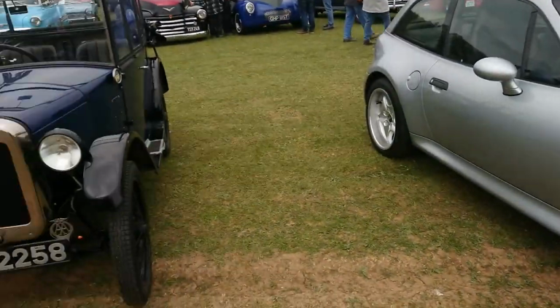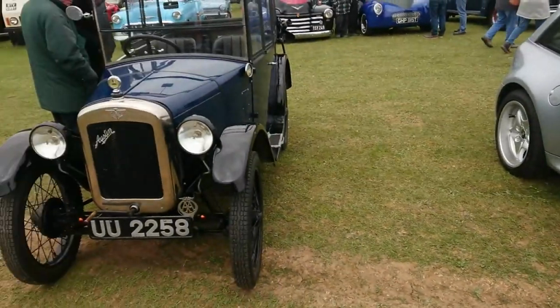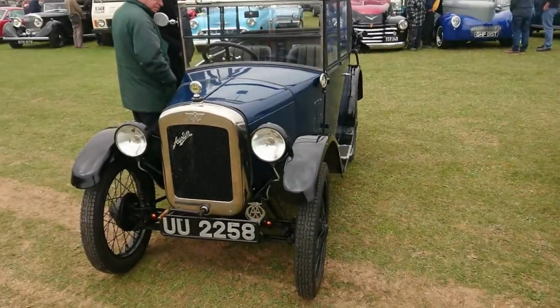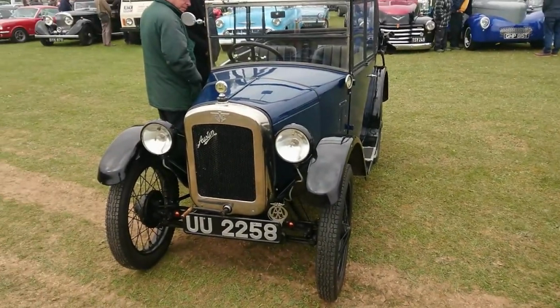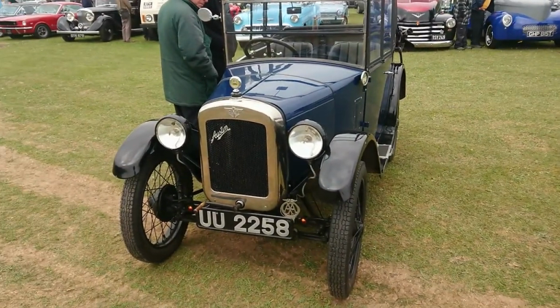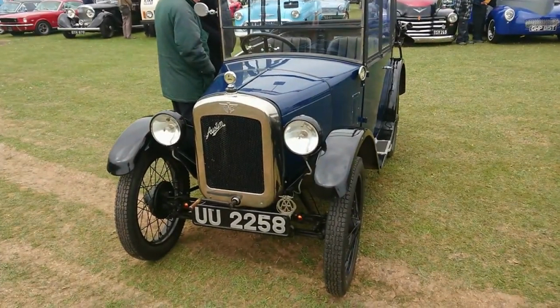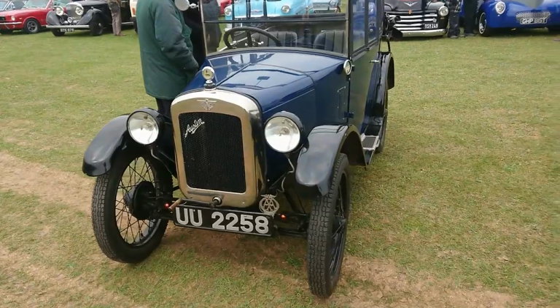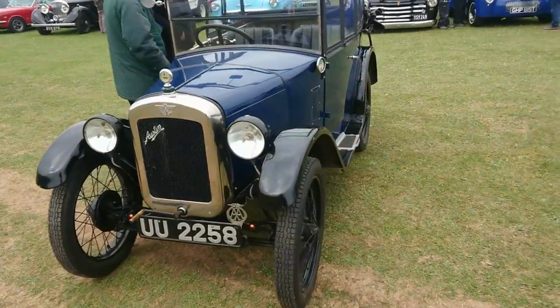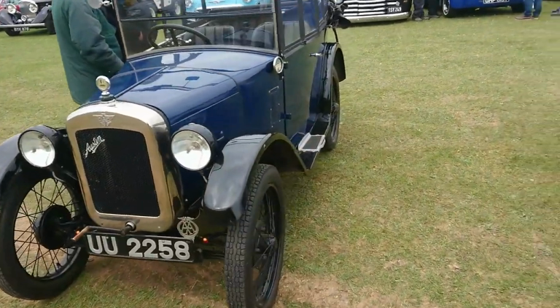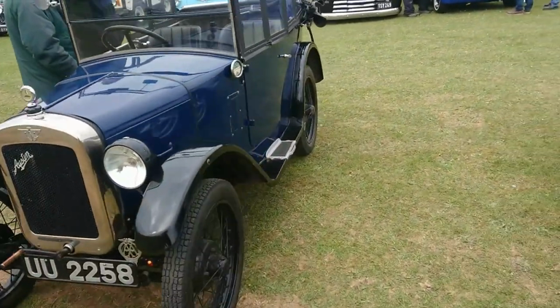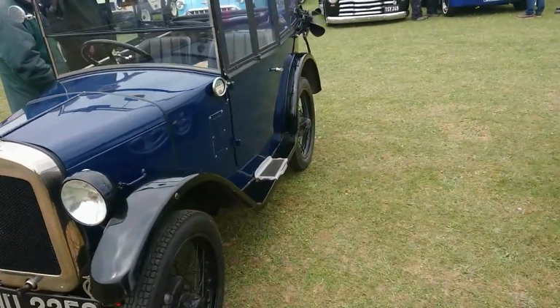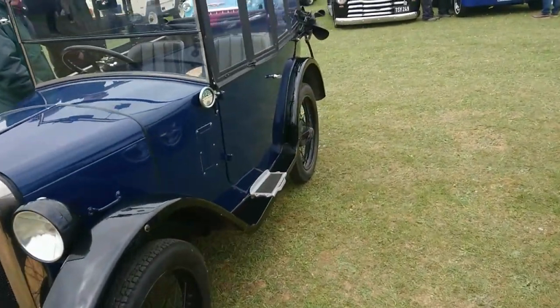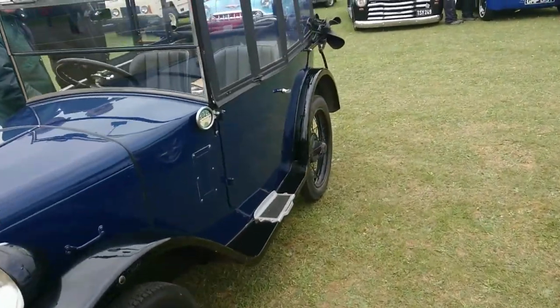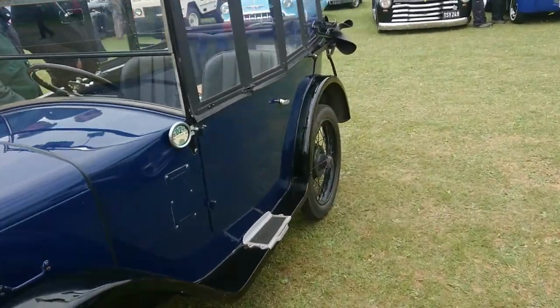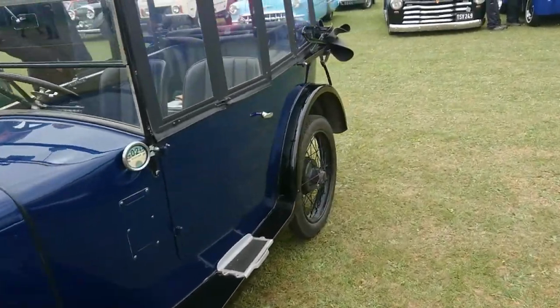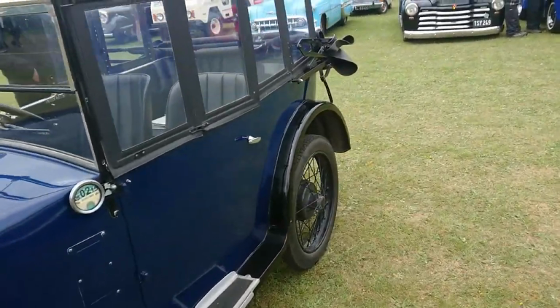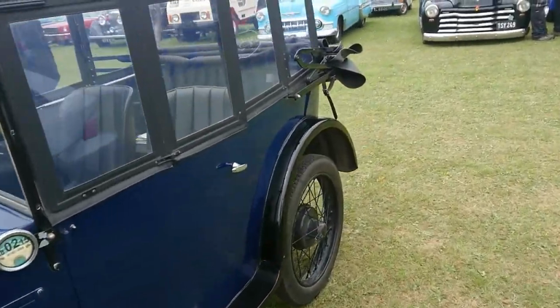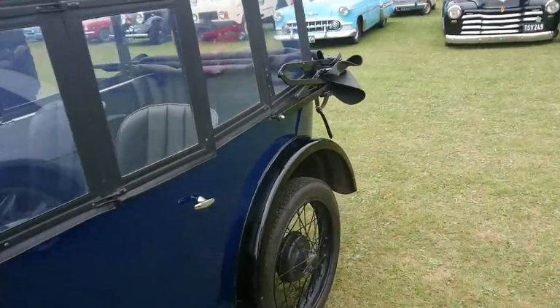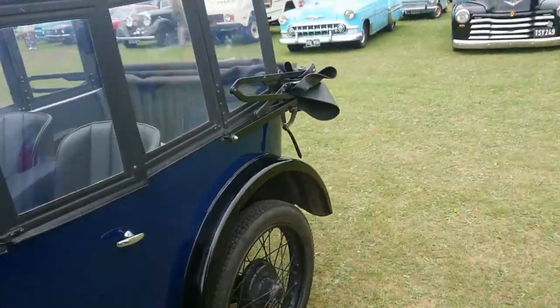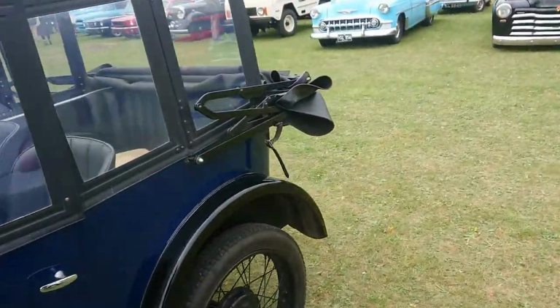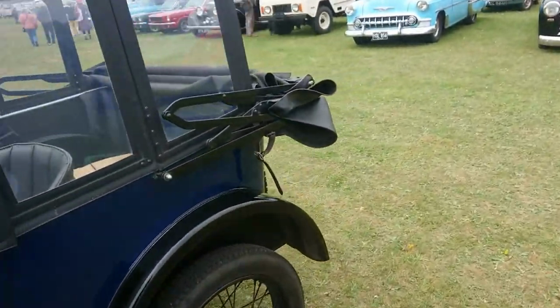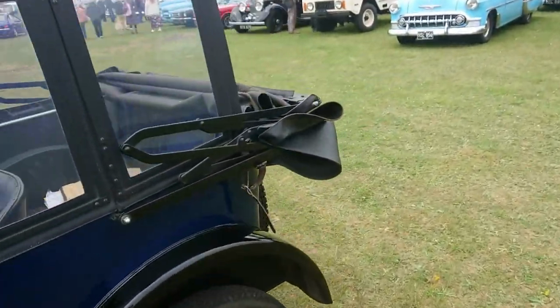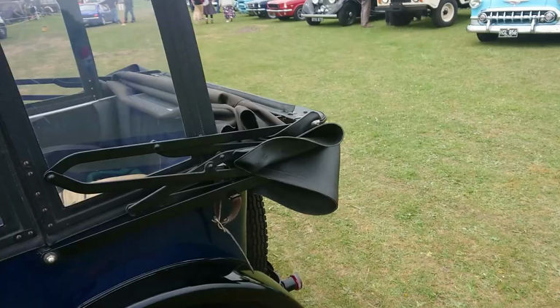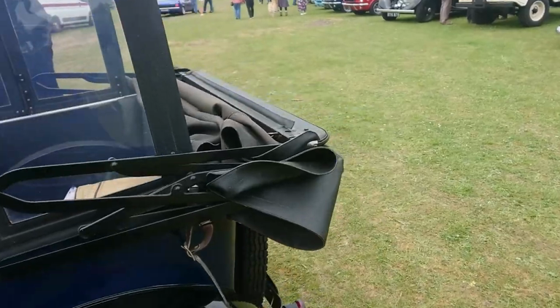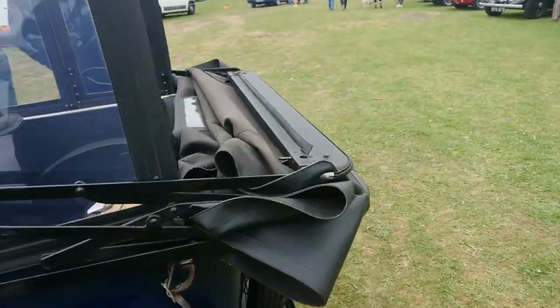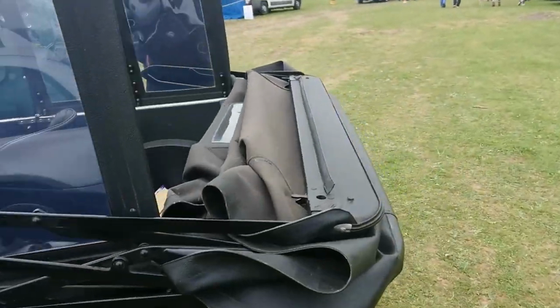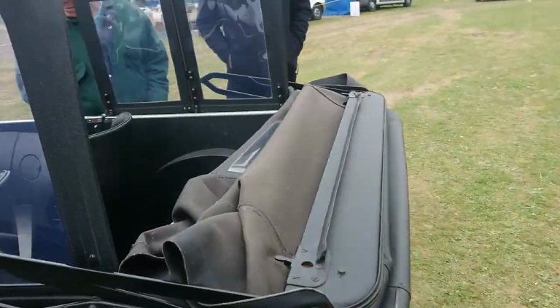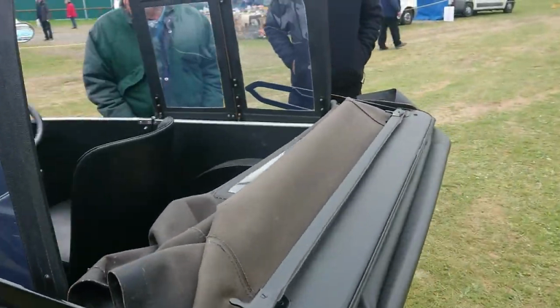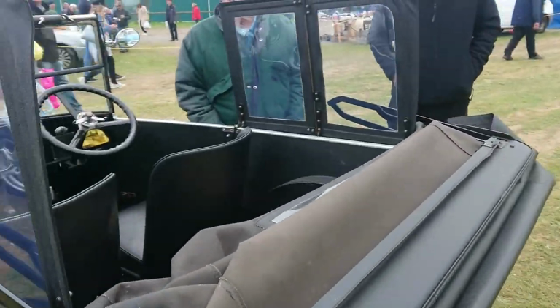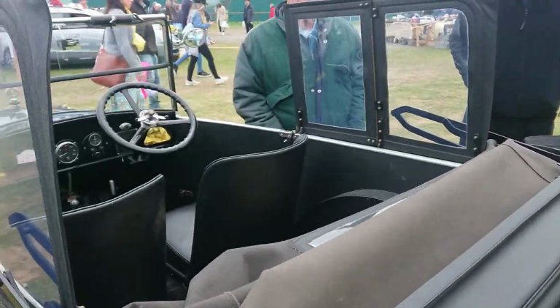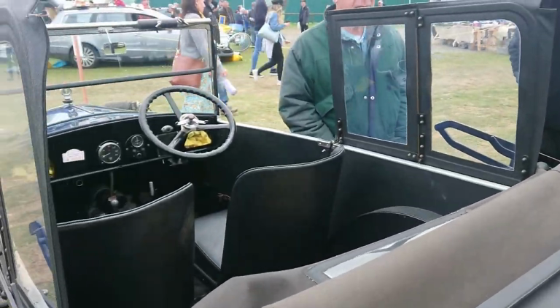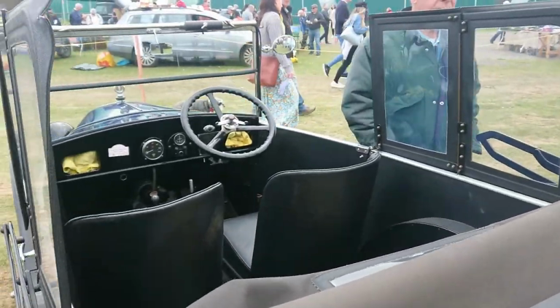Lotus 7 here — London plate. B20s I should think, this thing. Rather nice.